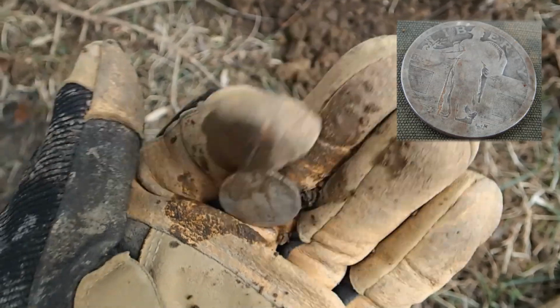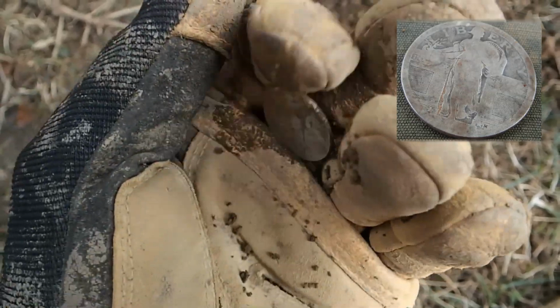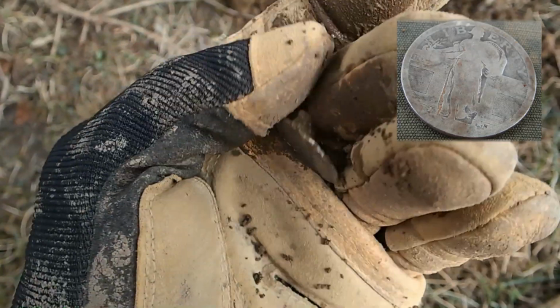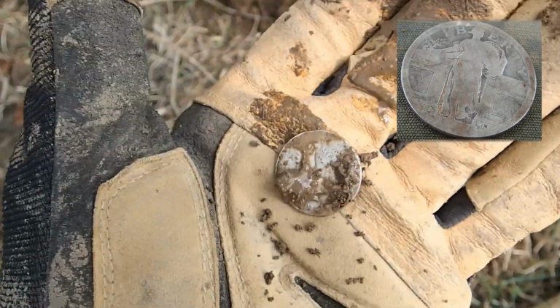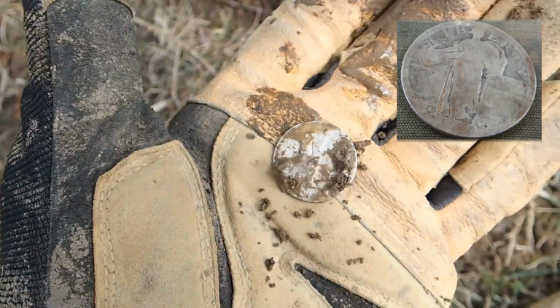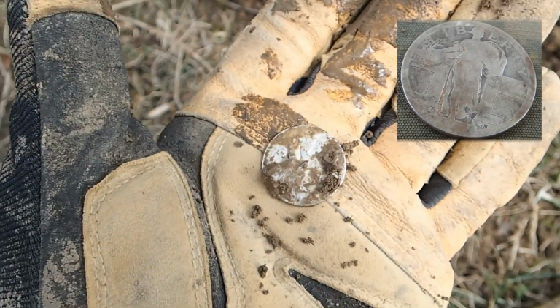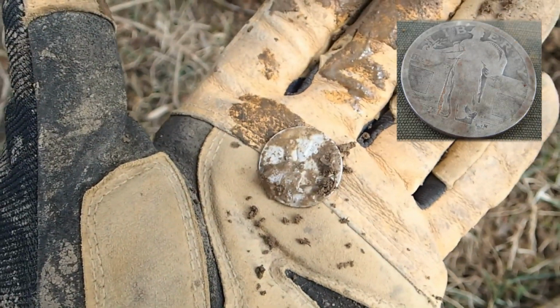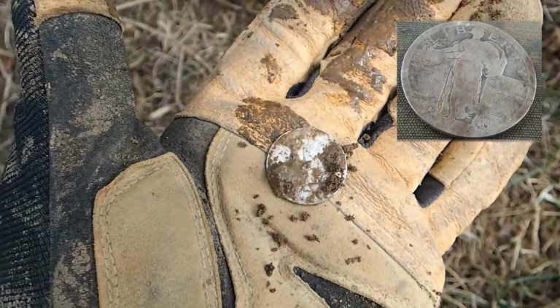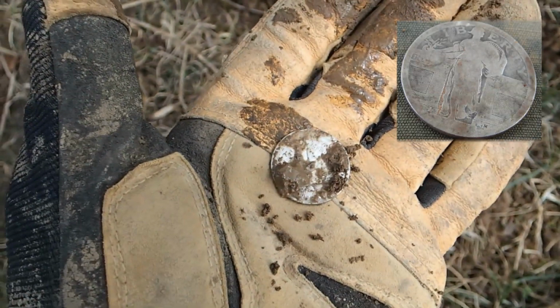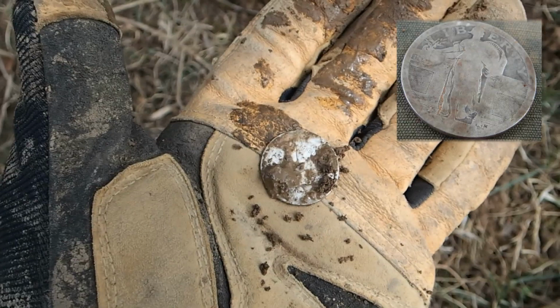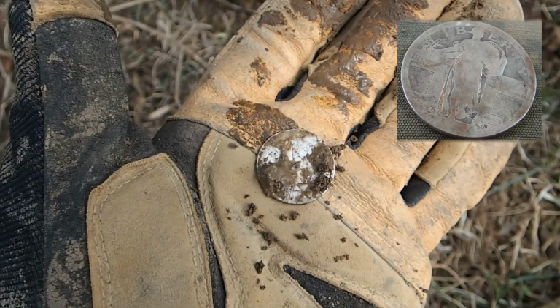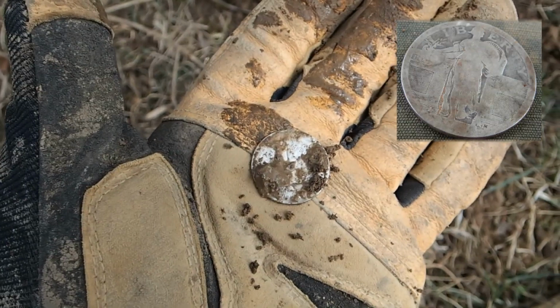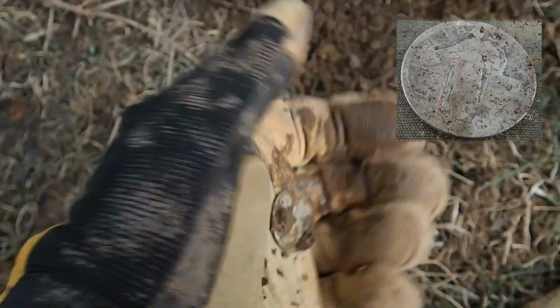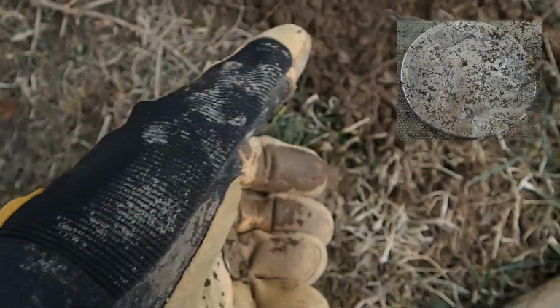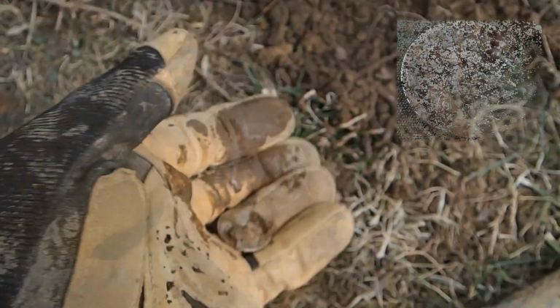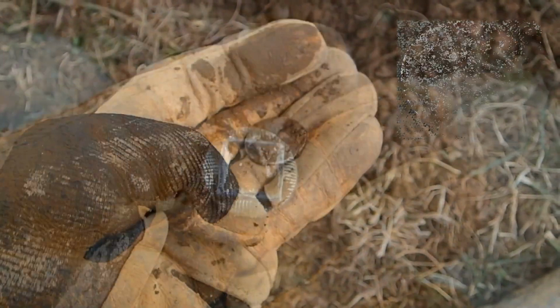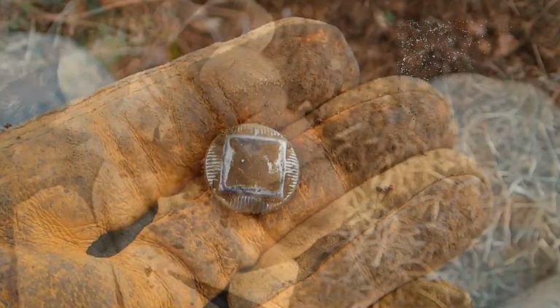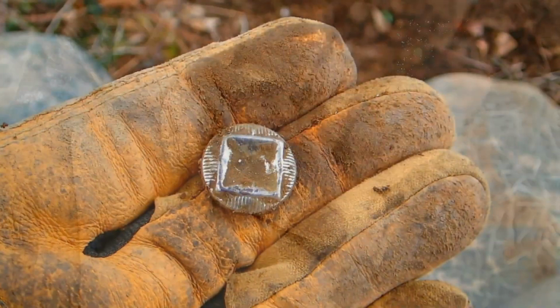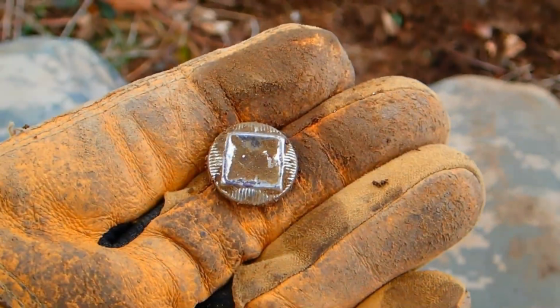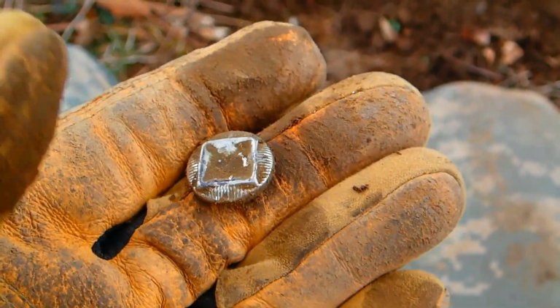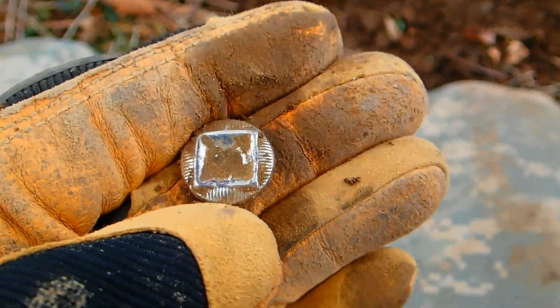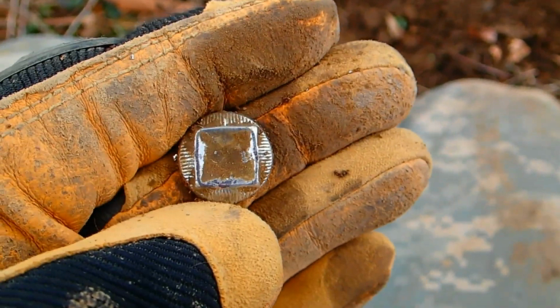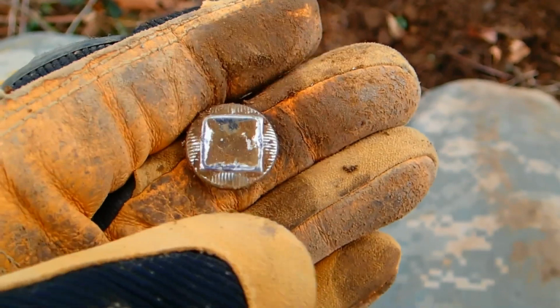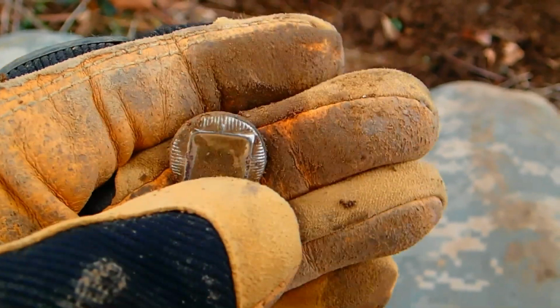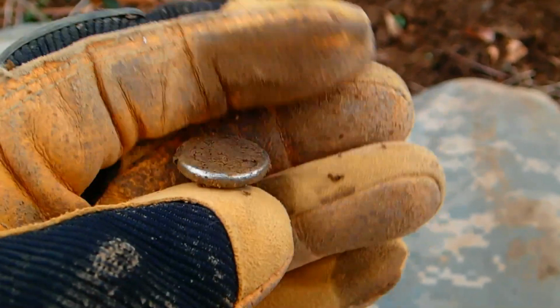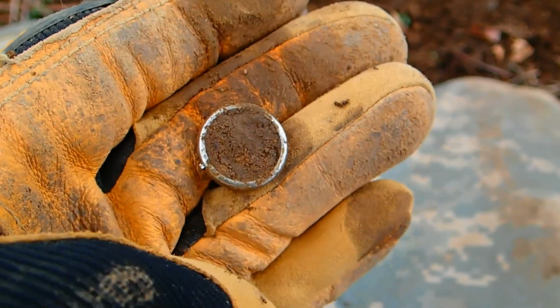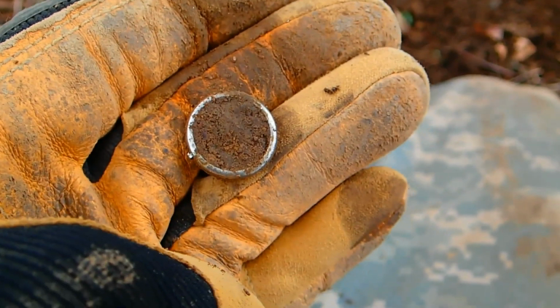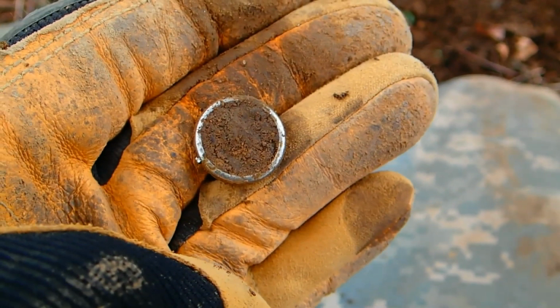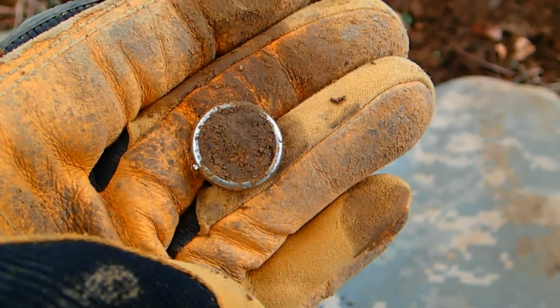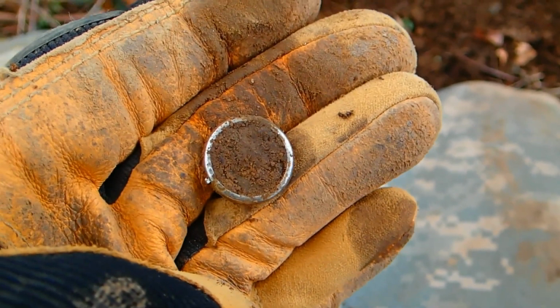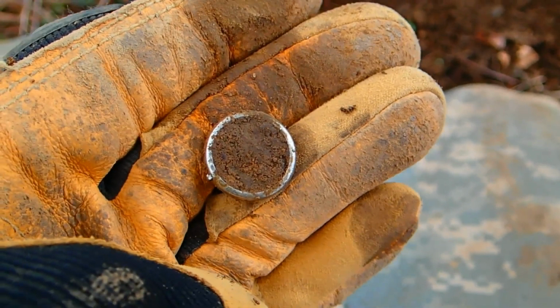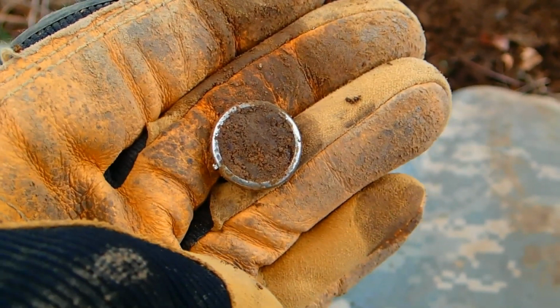They had an error with making them — that's why all the dates are worn off on most of them, because they didn't make them right. I just found a silver plated button, not that old, just on the other side of this pine tree from where I dug the Standing Liberty quarter.